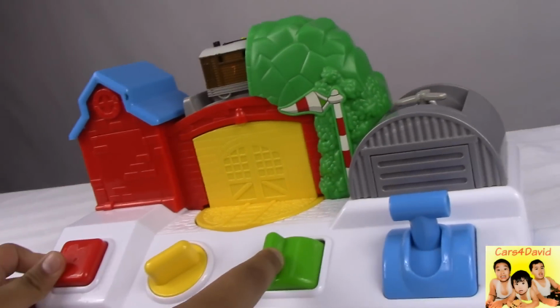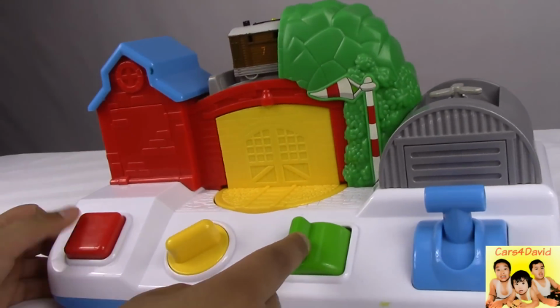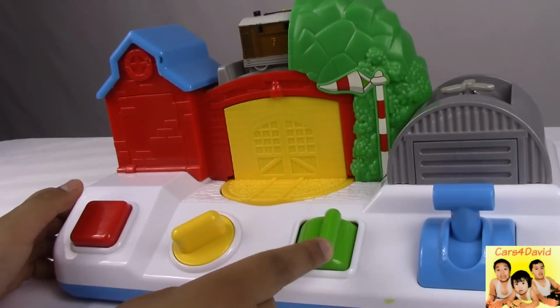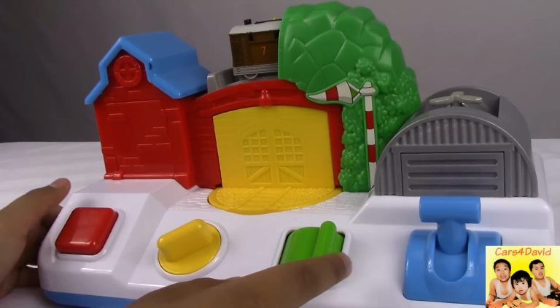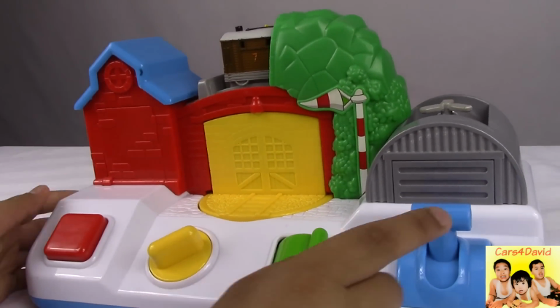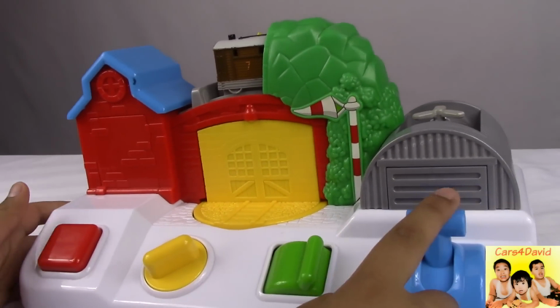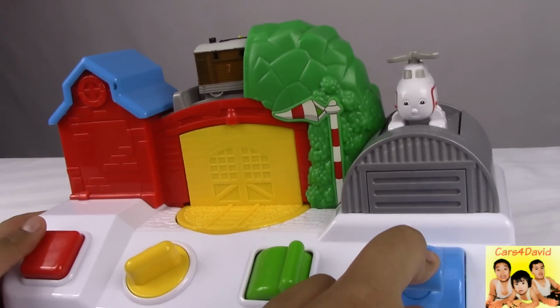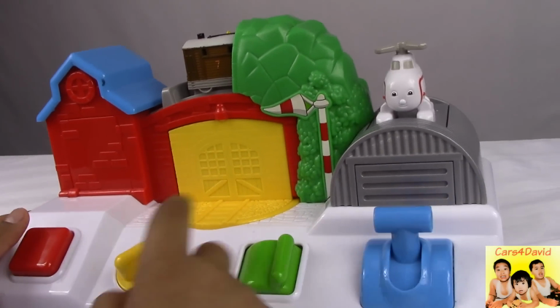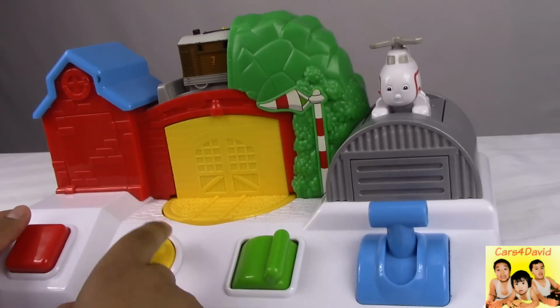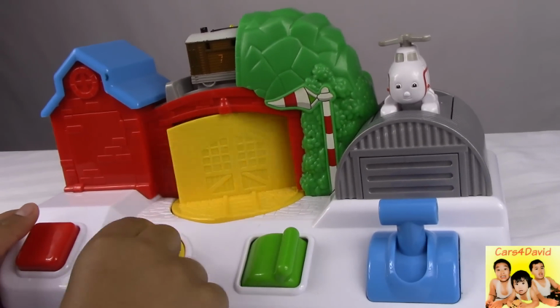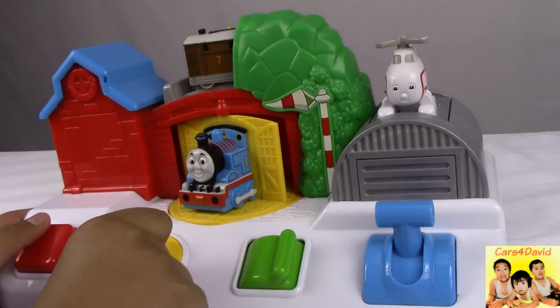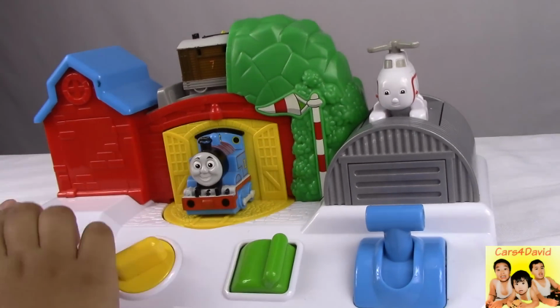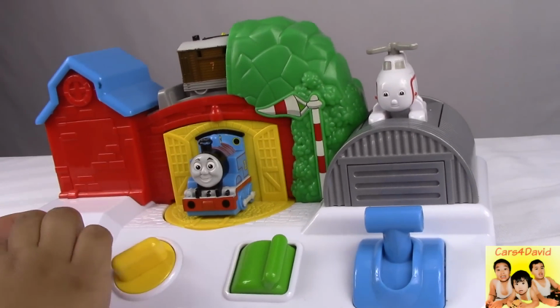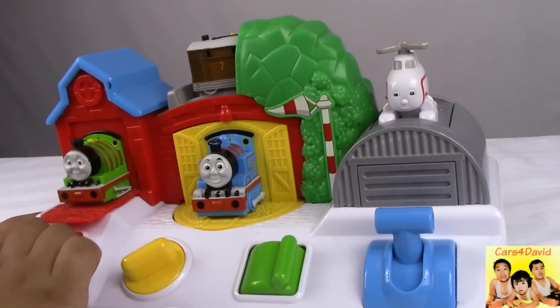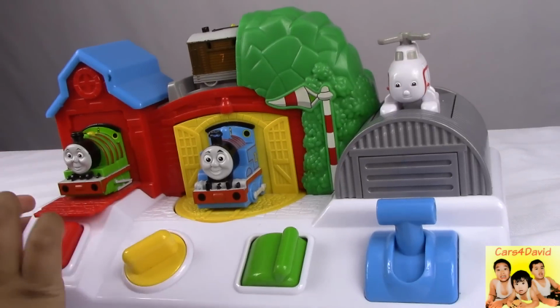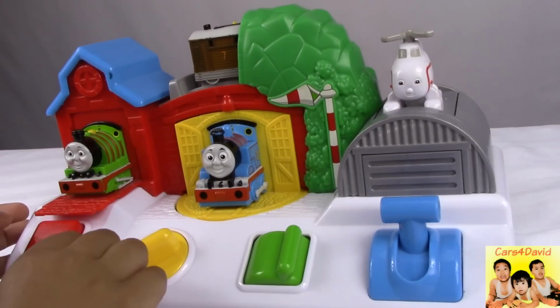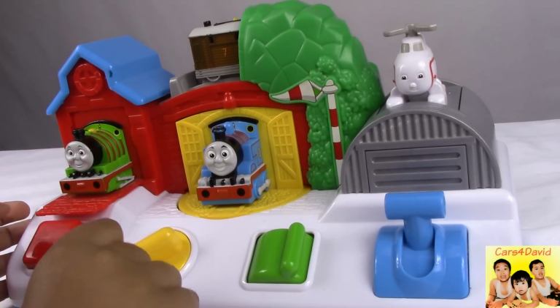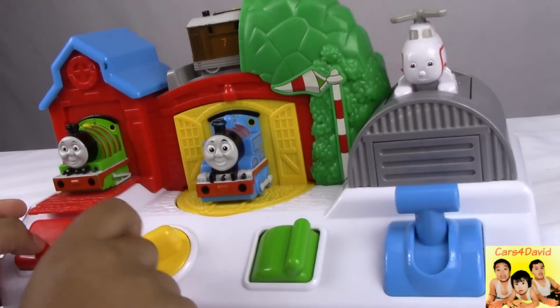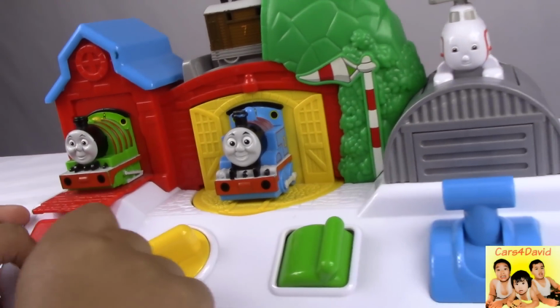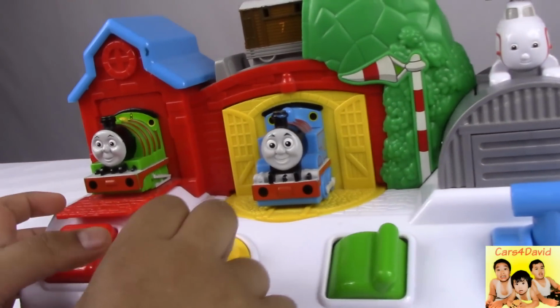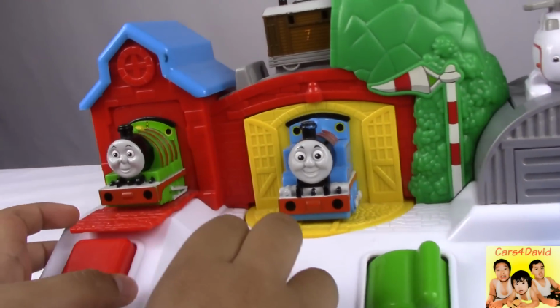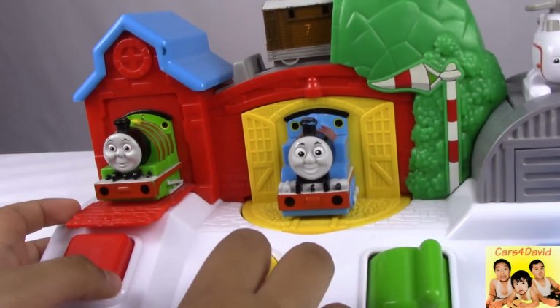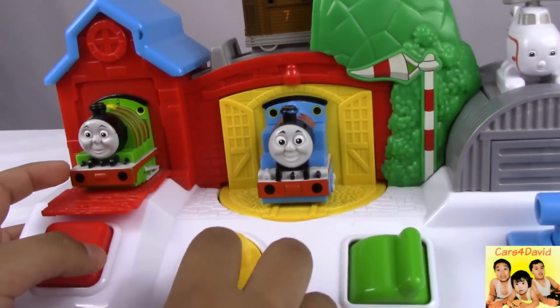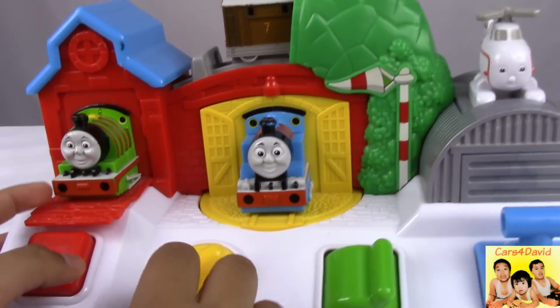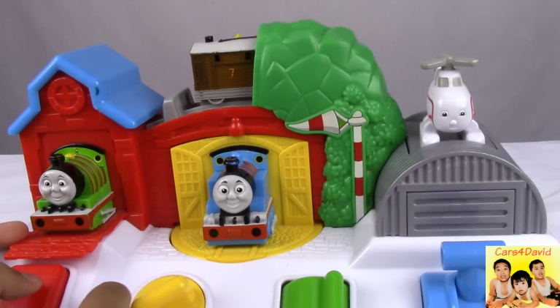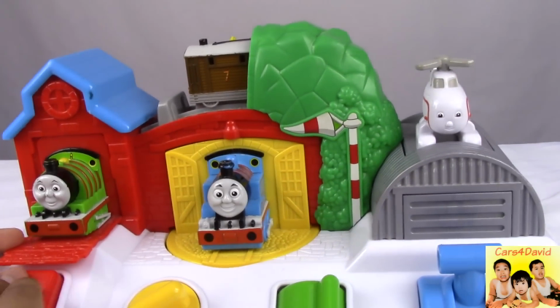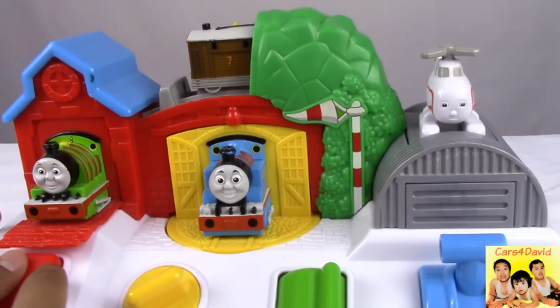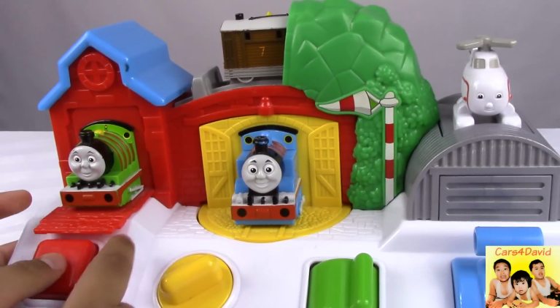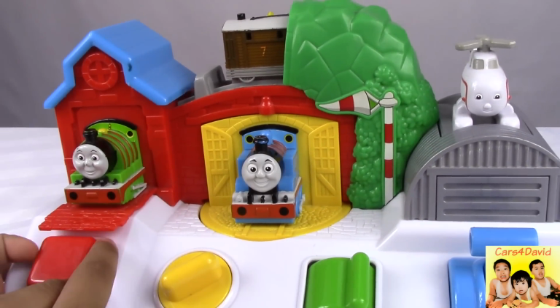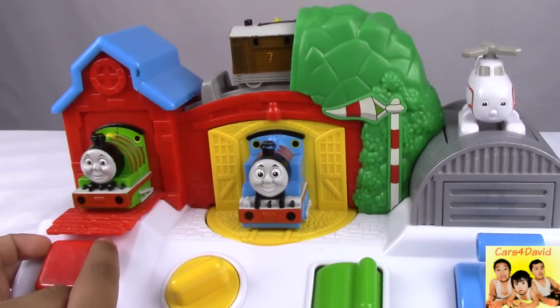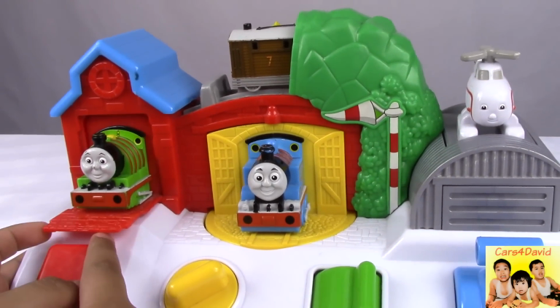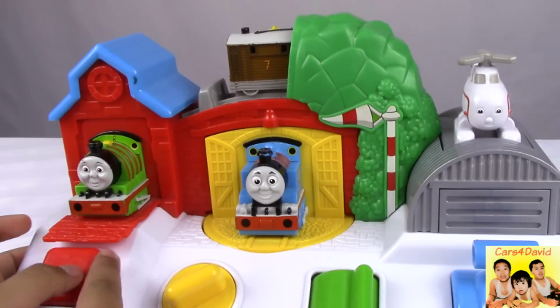Let's press the red button again. Let's pull down the yellow button. Let's push it.